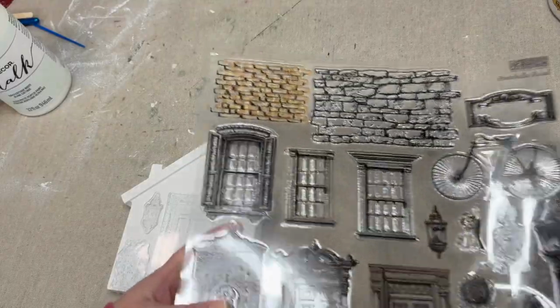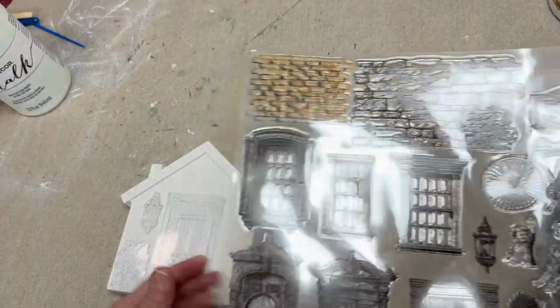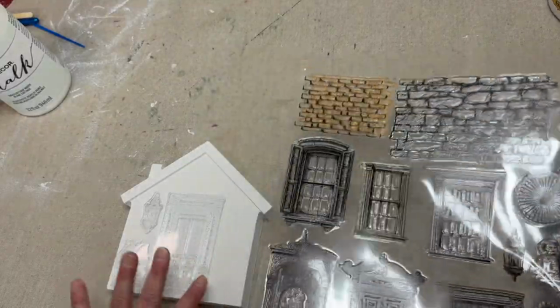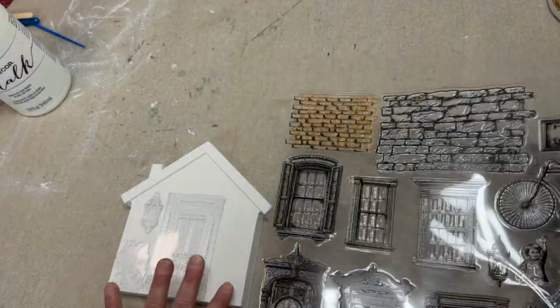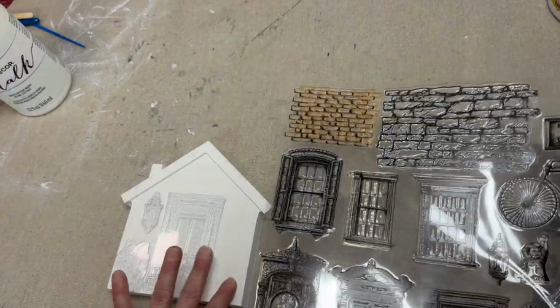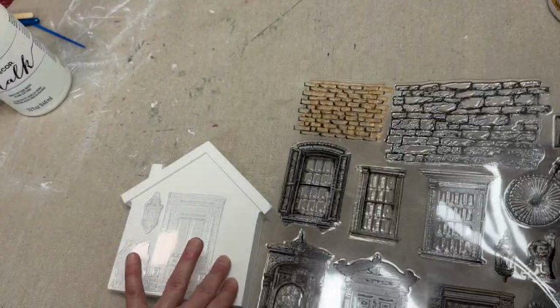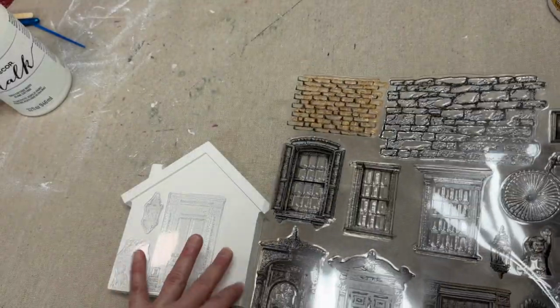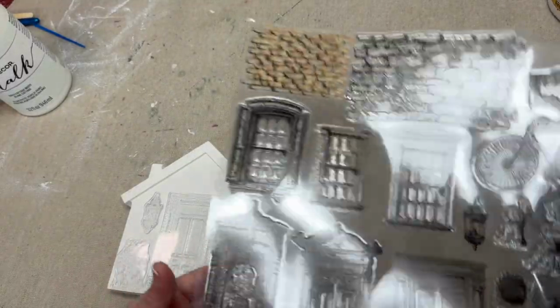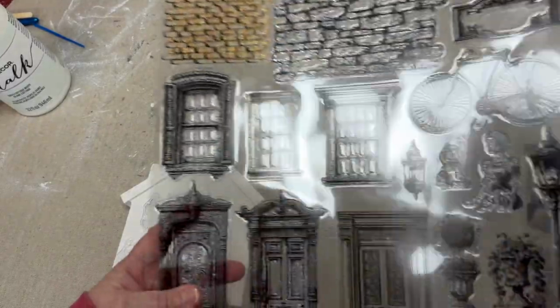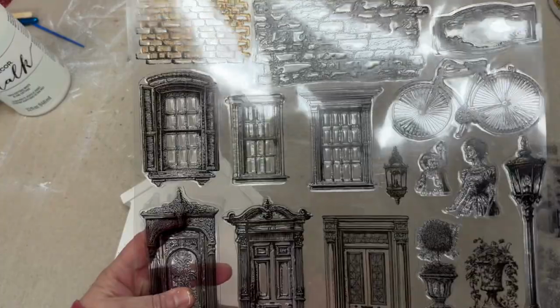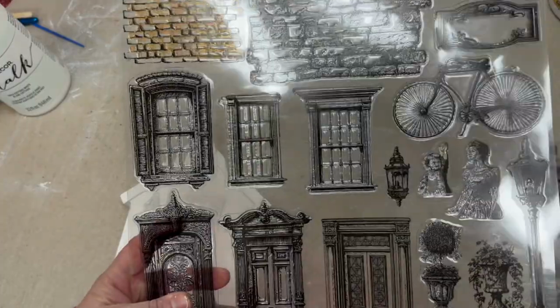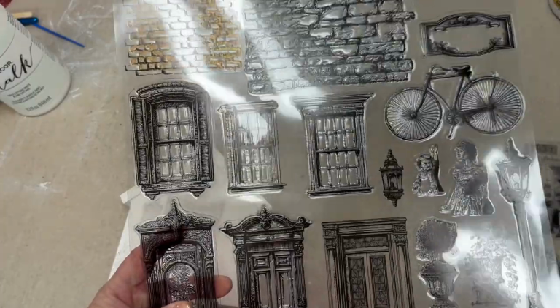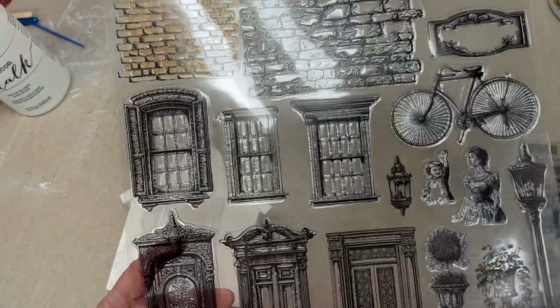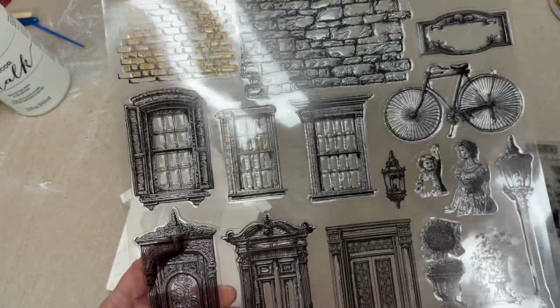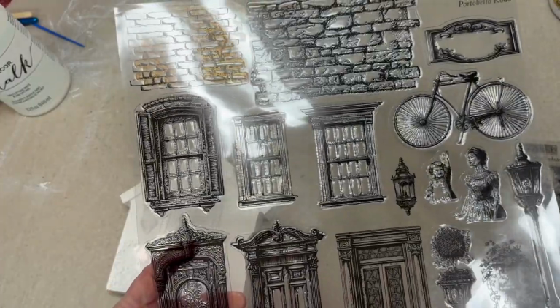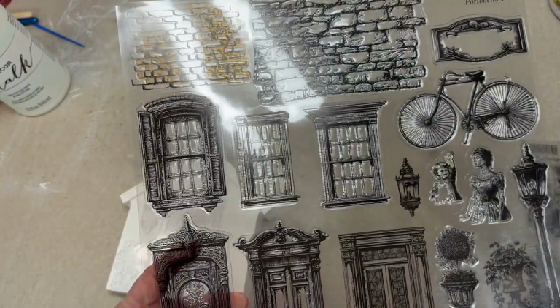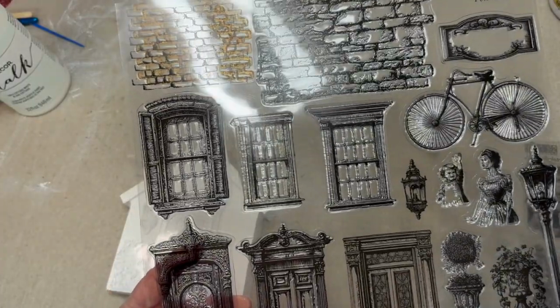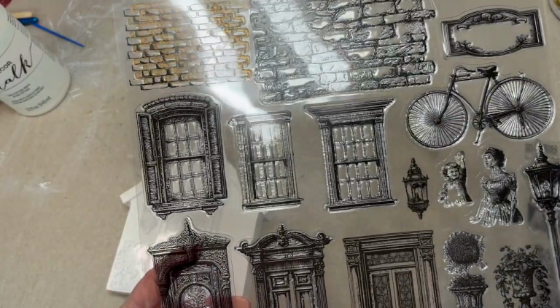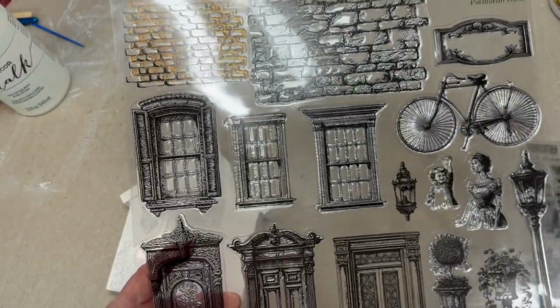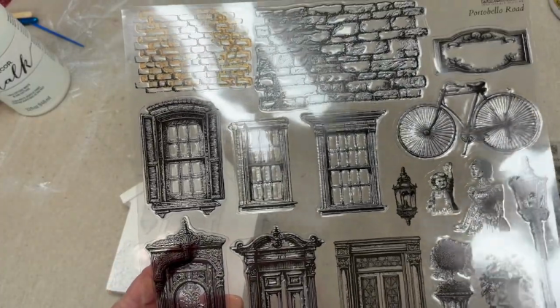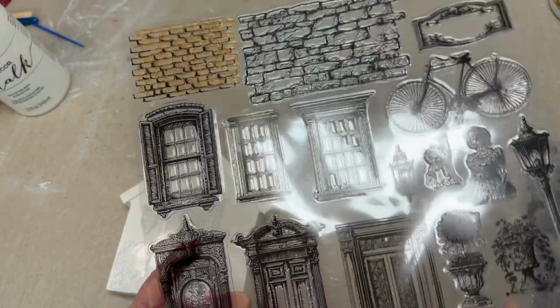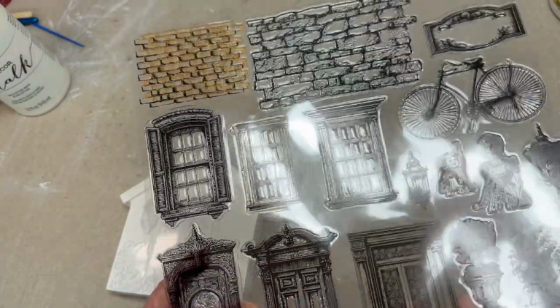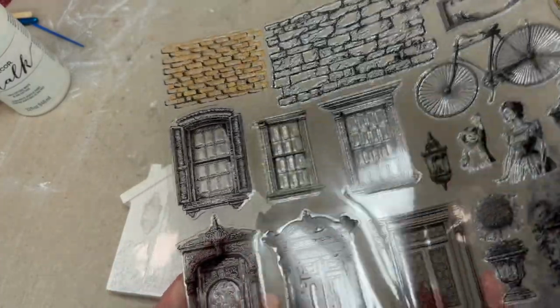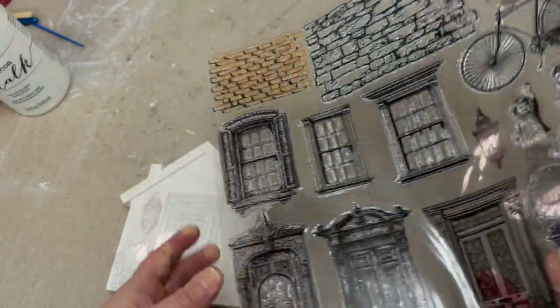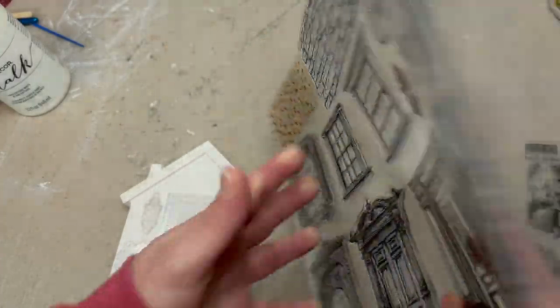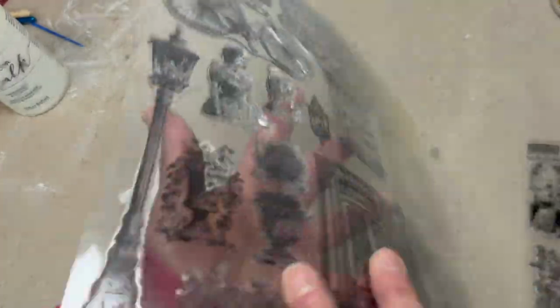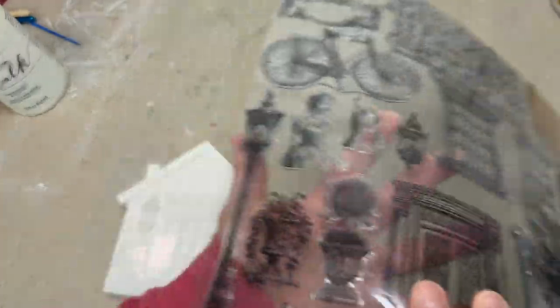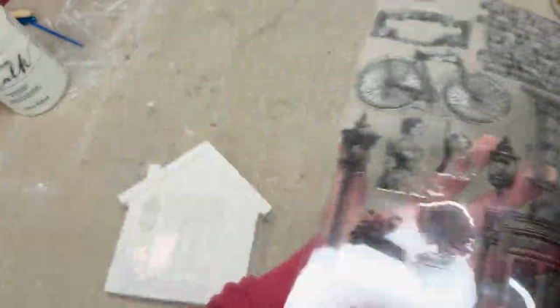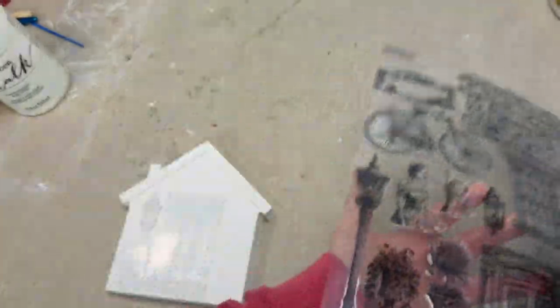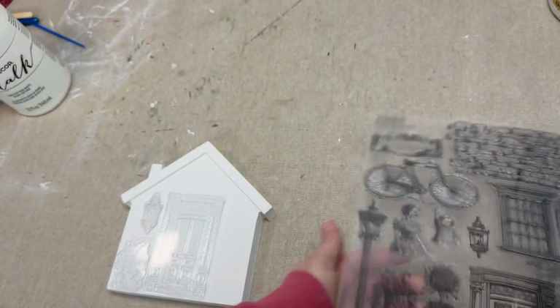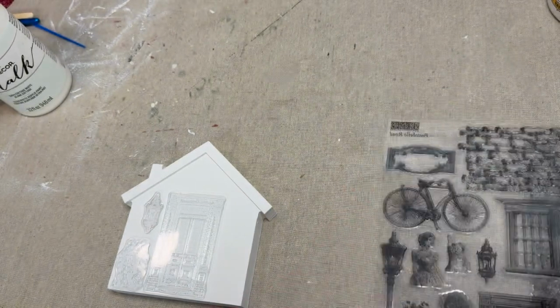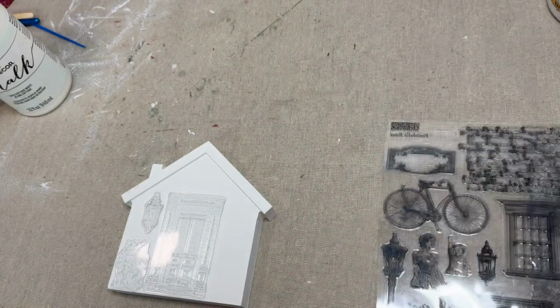Now that everything's all painted up, we're going to take Portobello Road and a few of those stamps to create a beautiful scene on this little house.